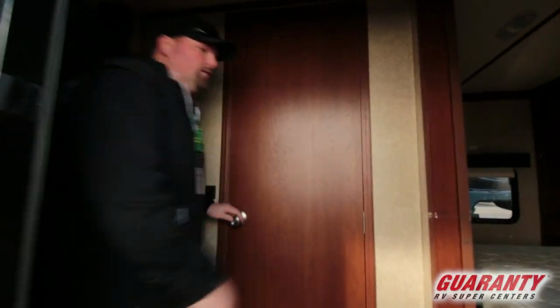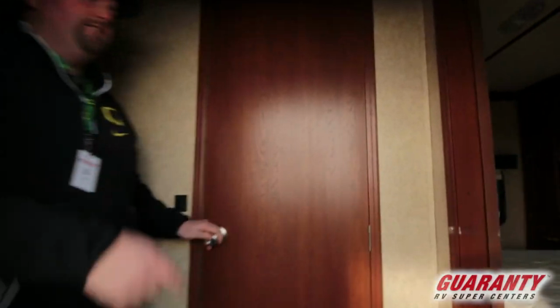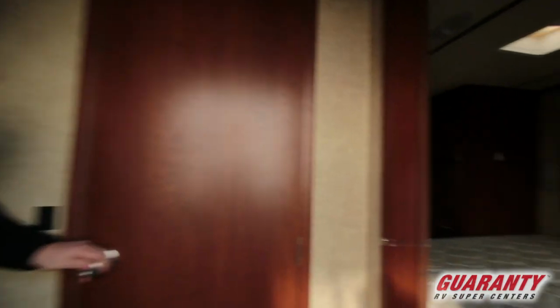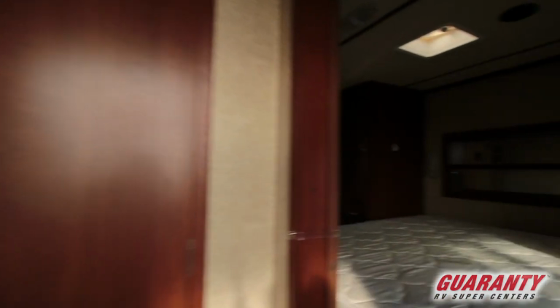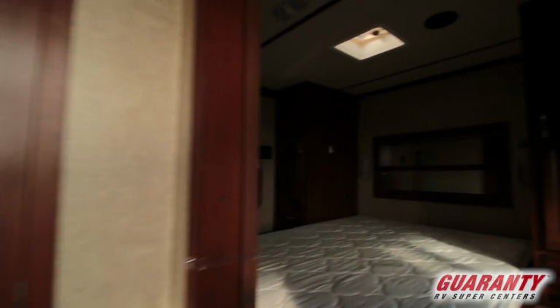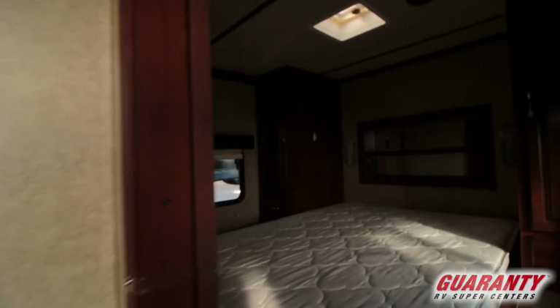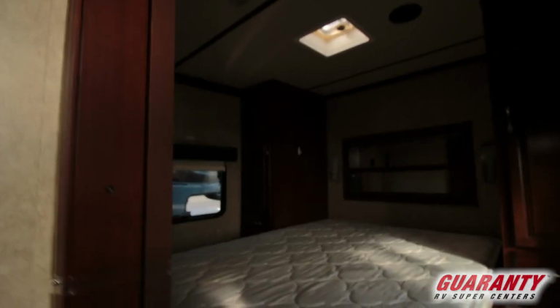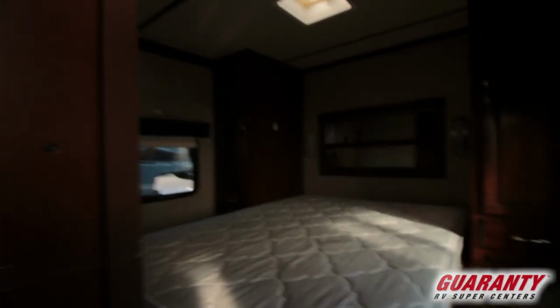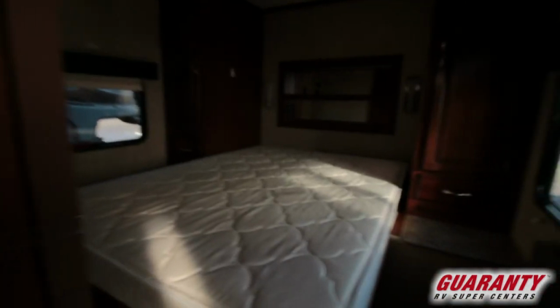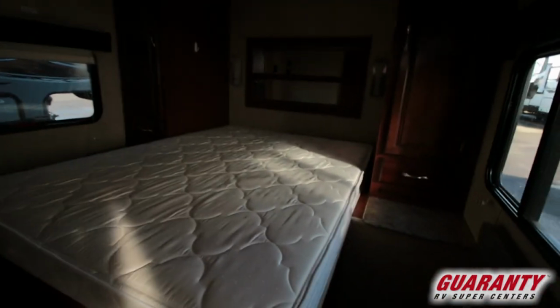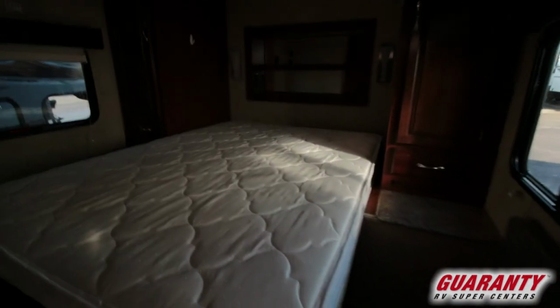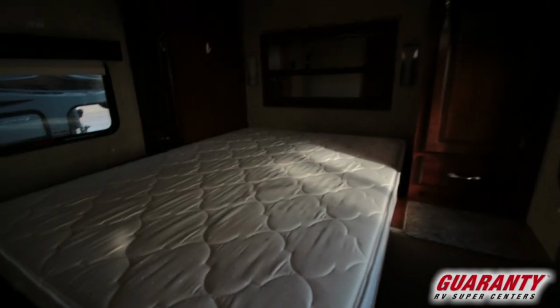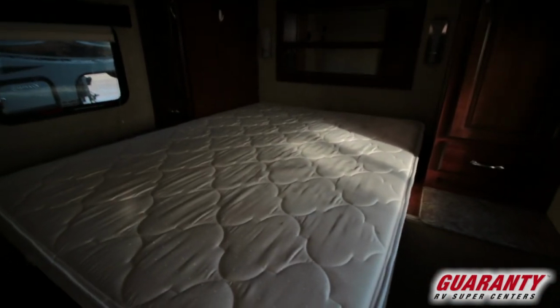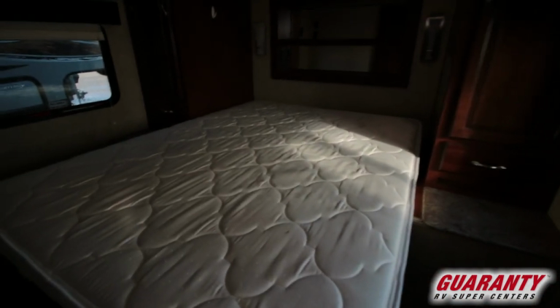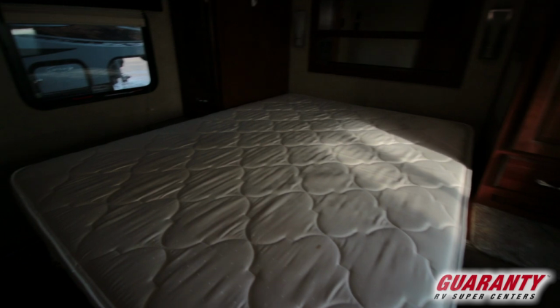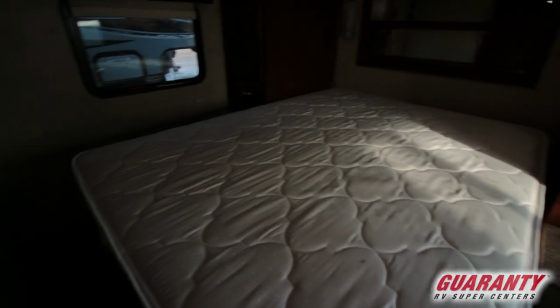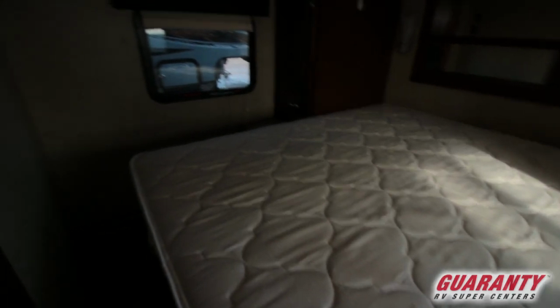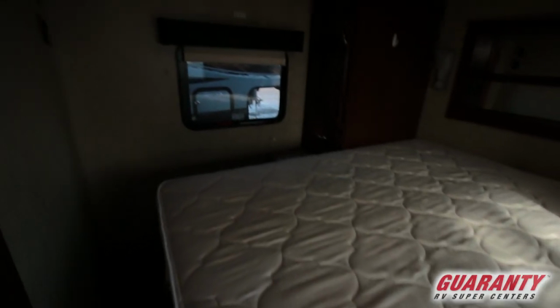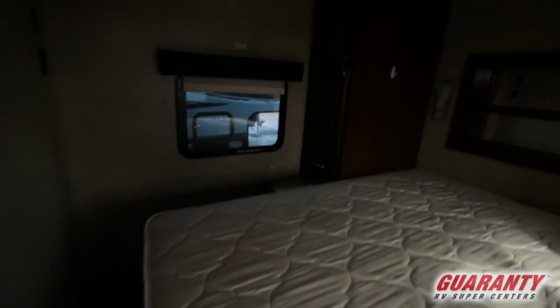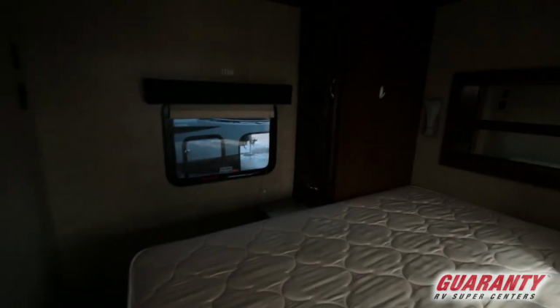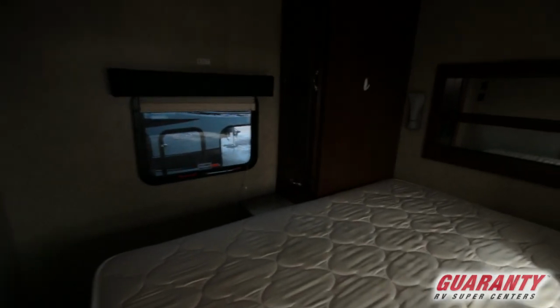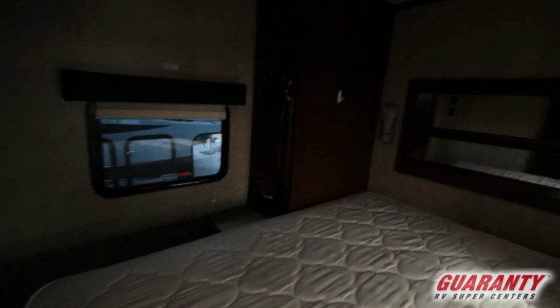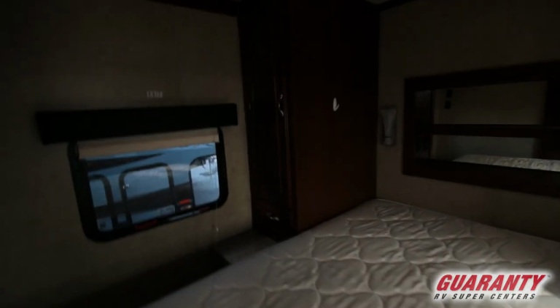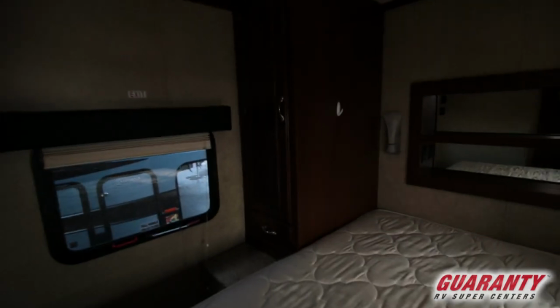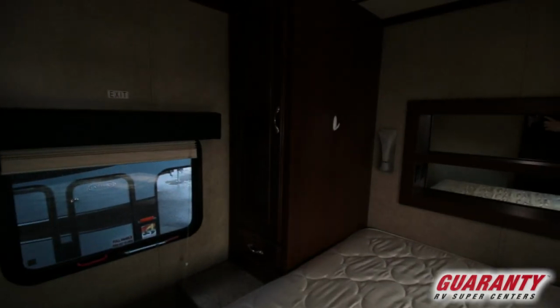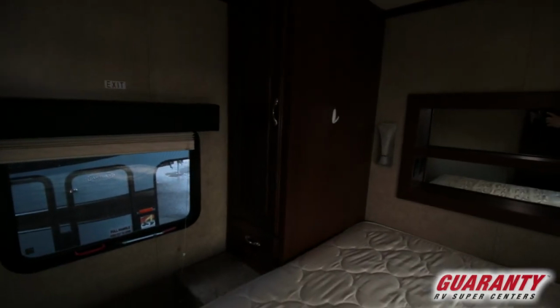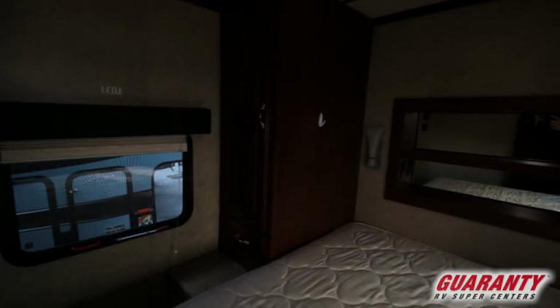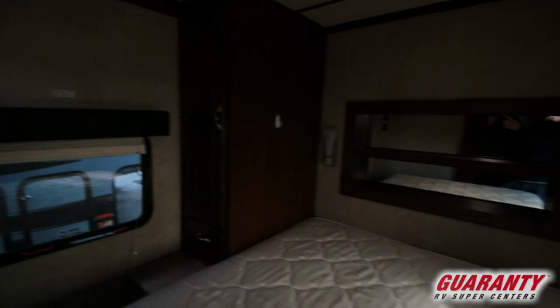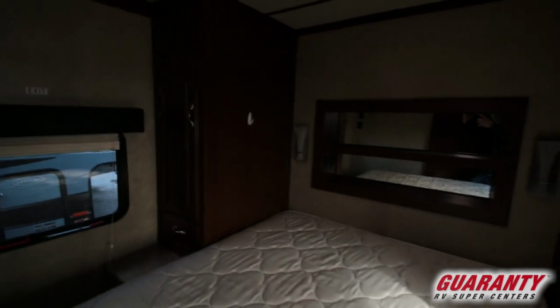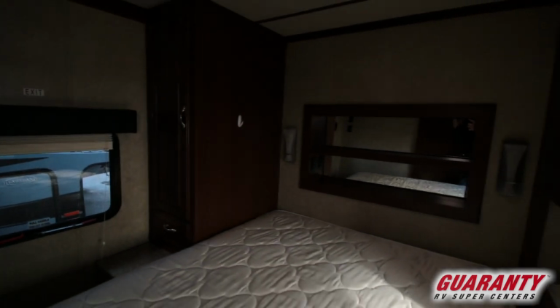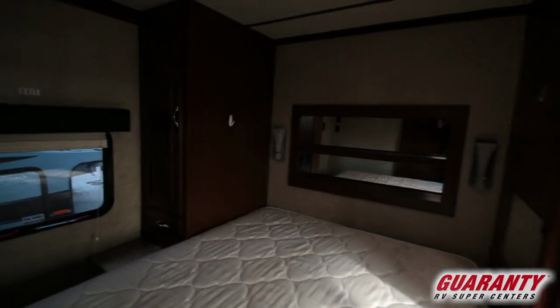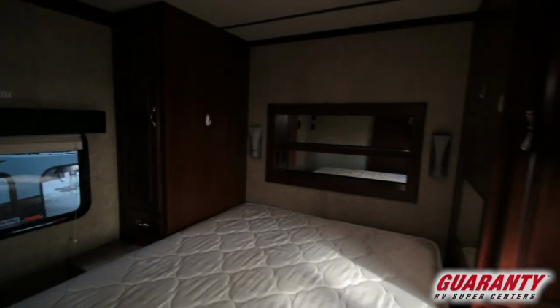It has a front bedroom with a kind of walk-around bed. It's a decent sized bedroom with storage all the way around. It's also got a storage spot for your dining table in there.